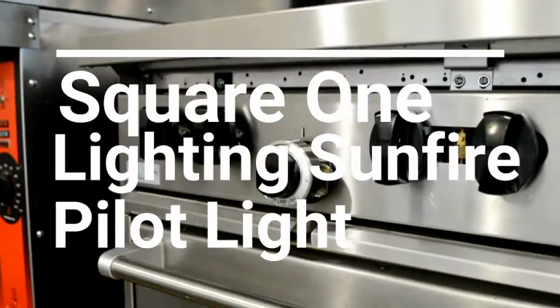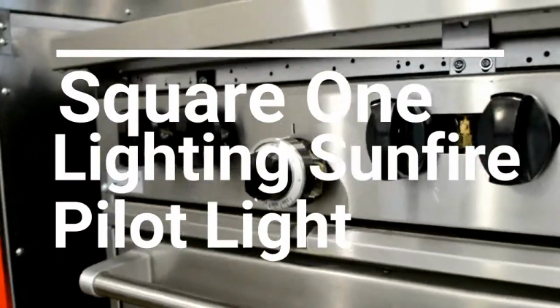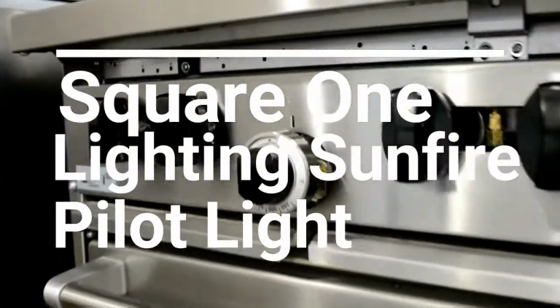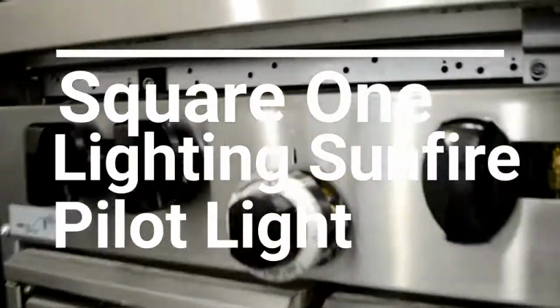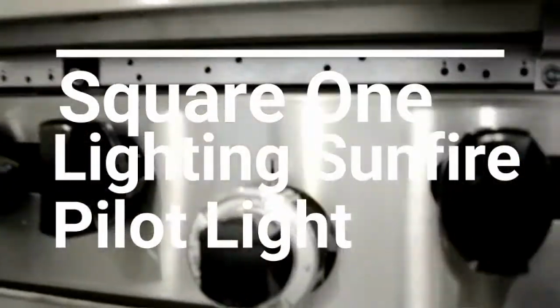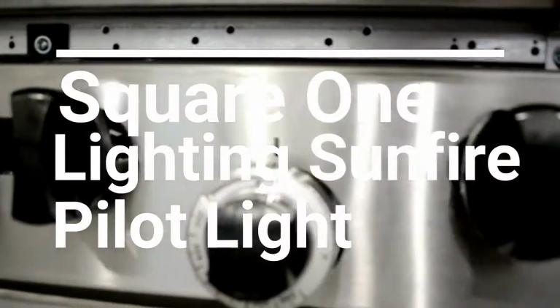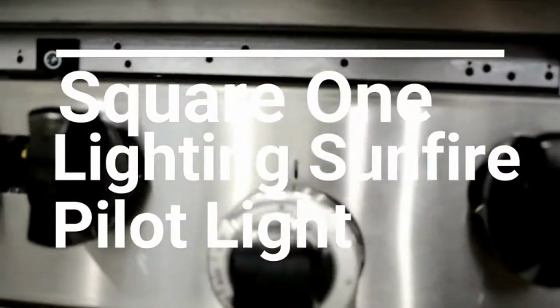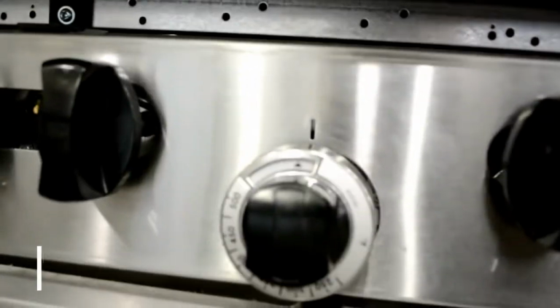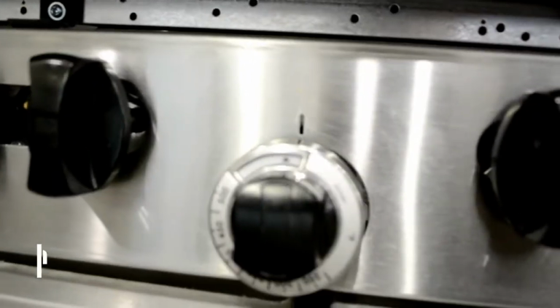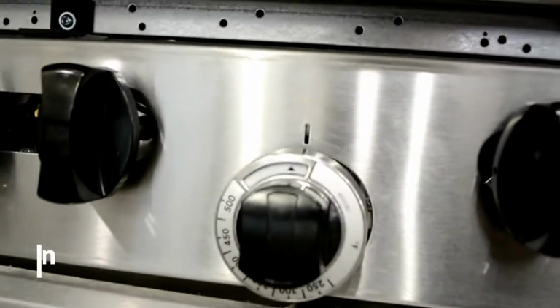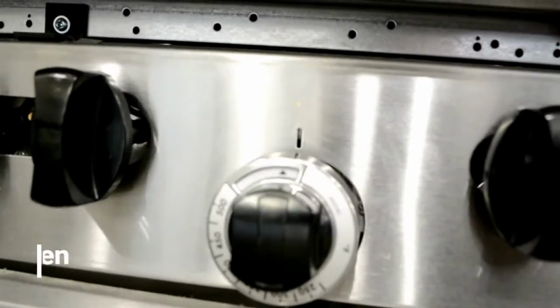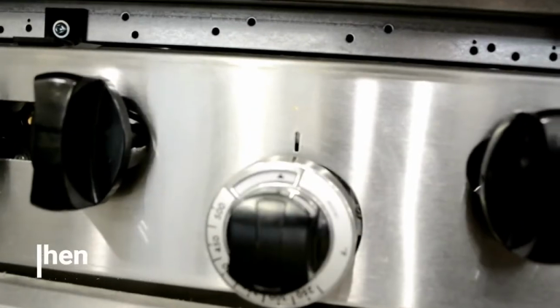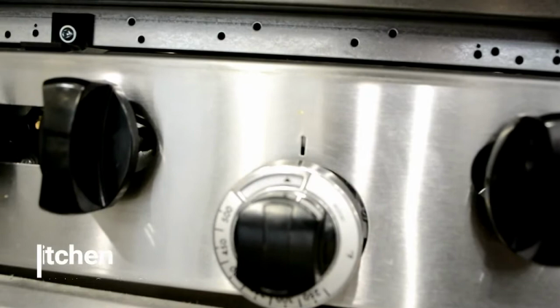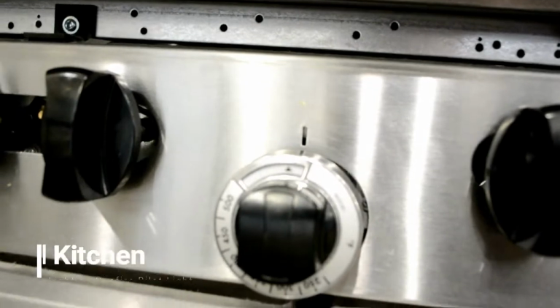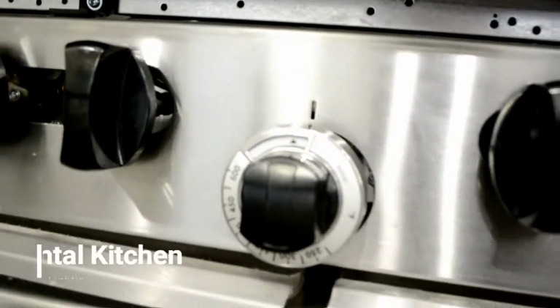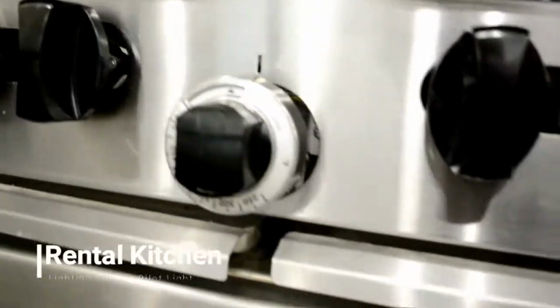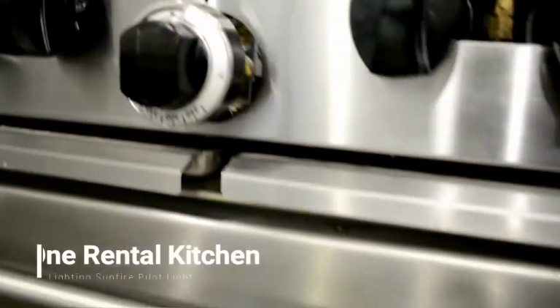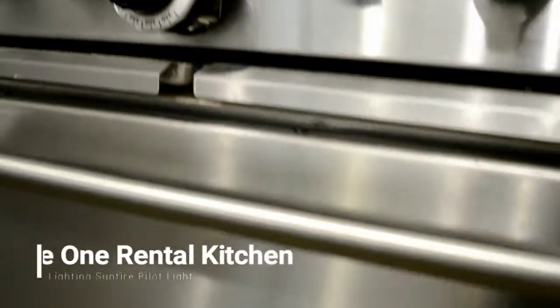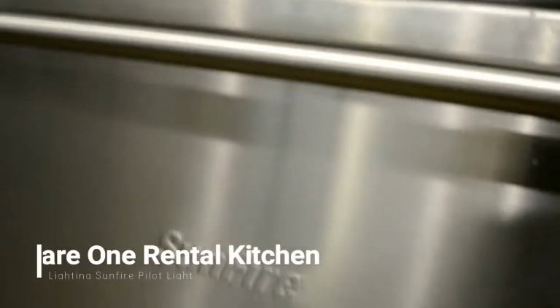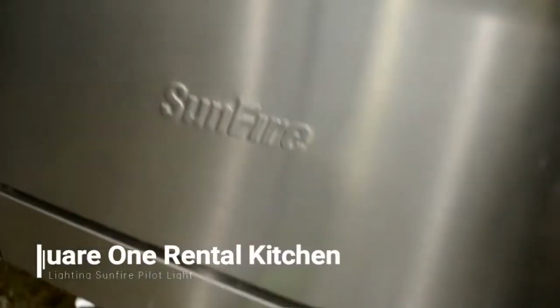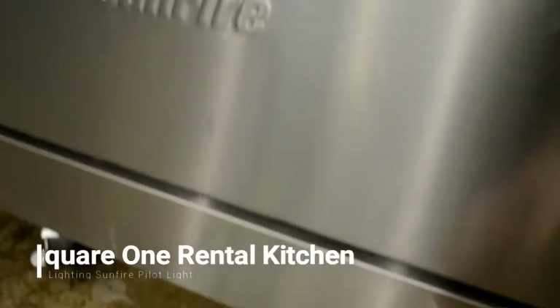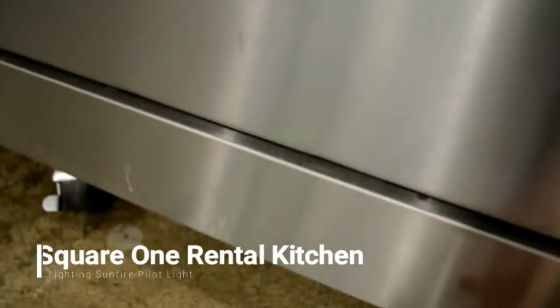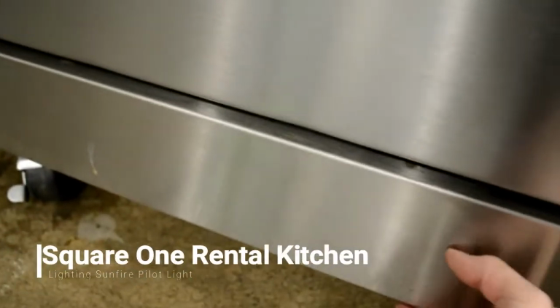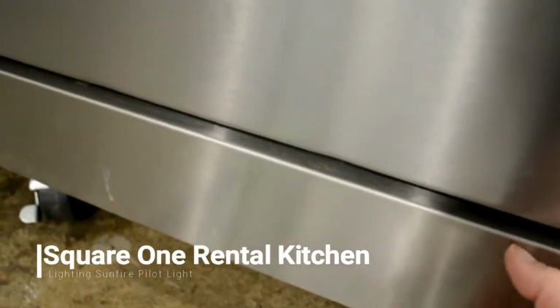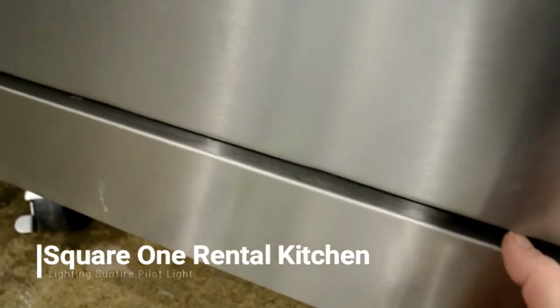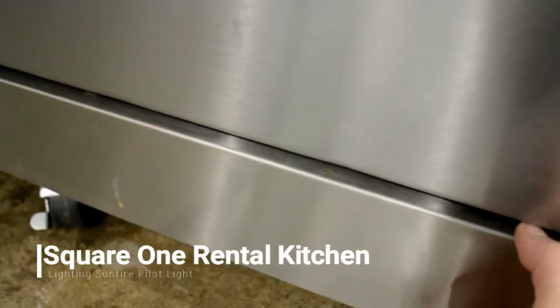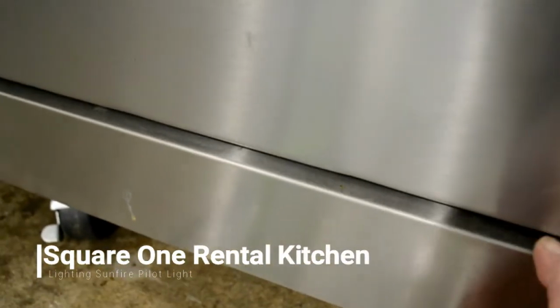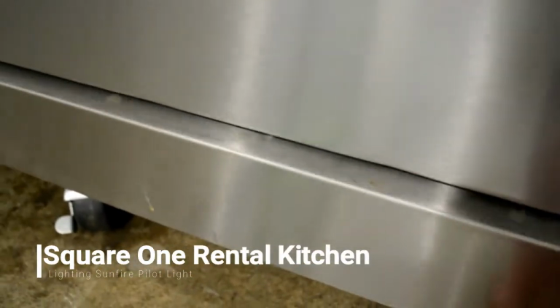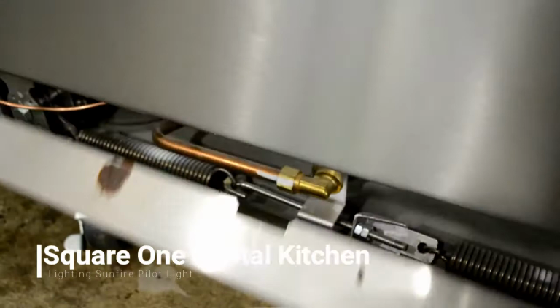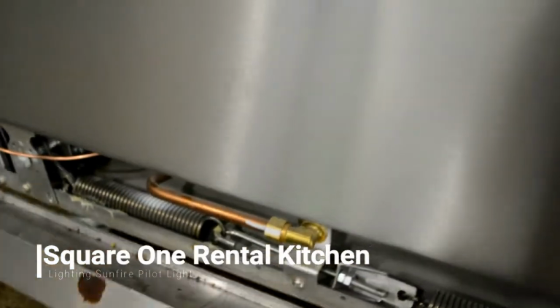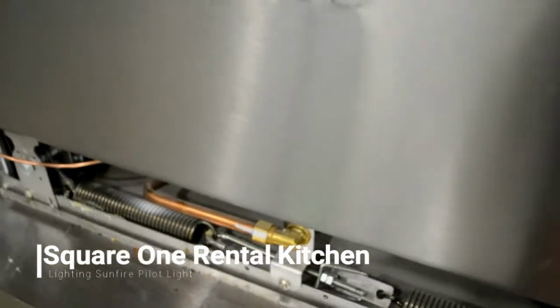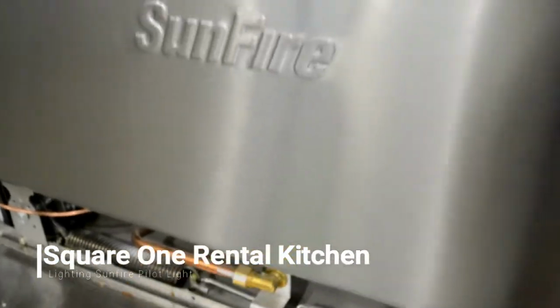If you find that the Sunfire oven is not heating up, chances are good that the pilot light has gone out. Make sure that the oven is off, then open the door below the oven by lifting up and pulling it towards you.